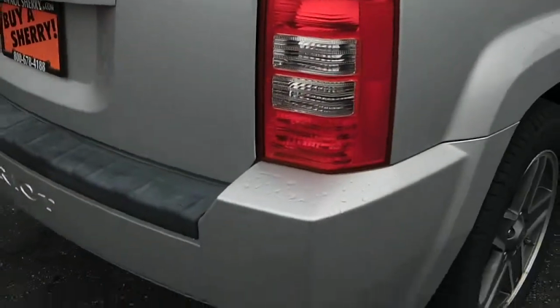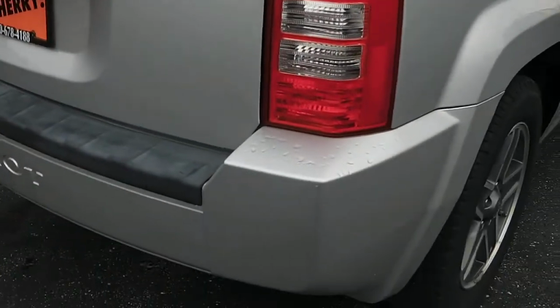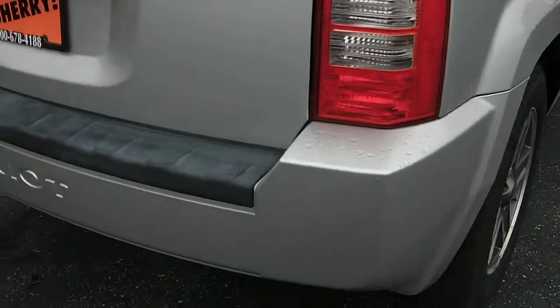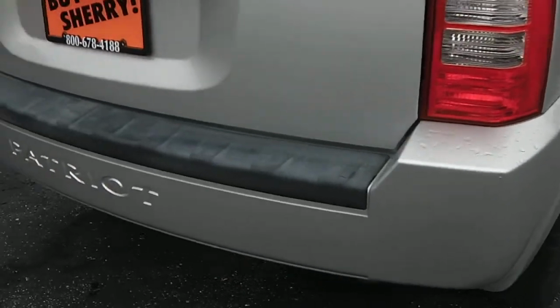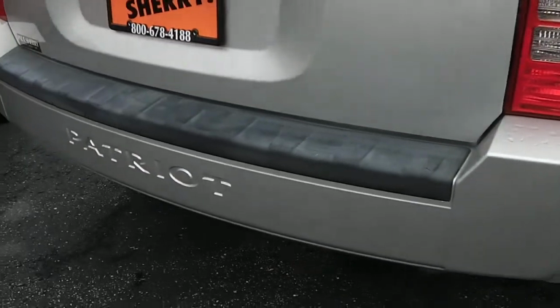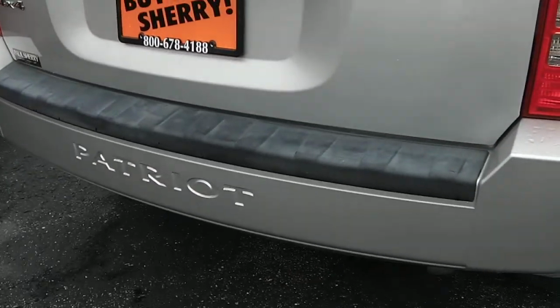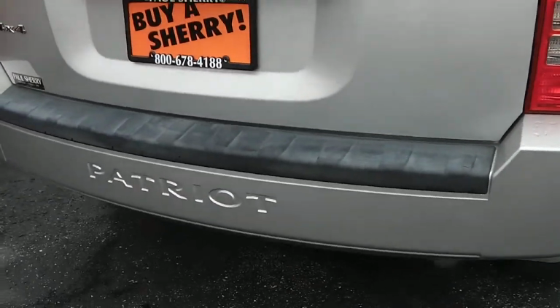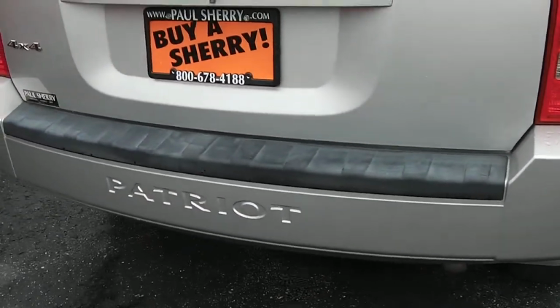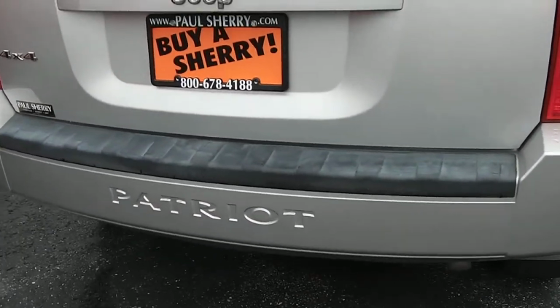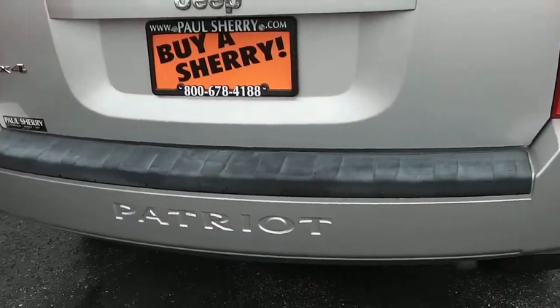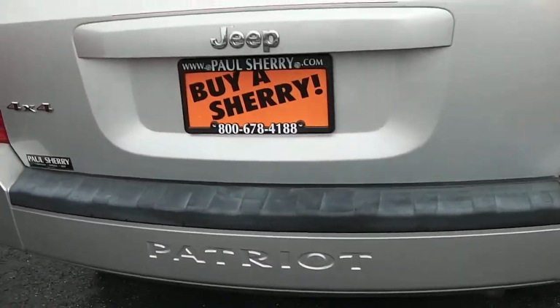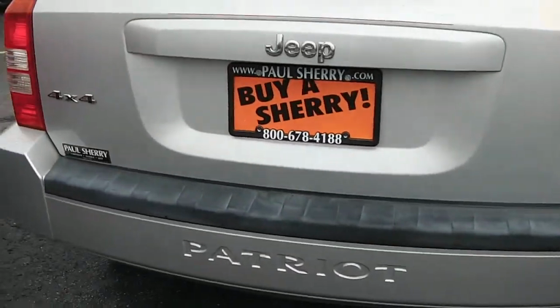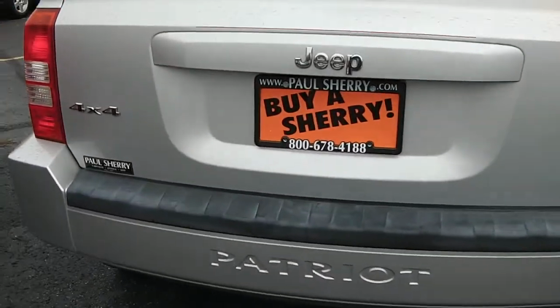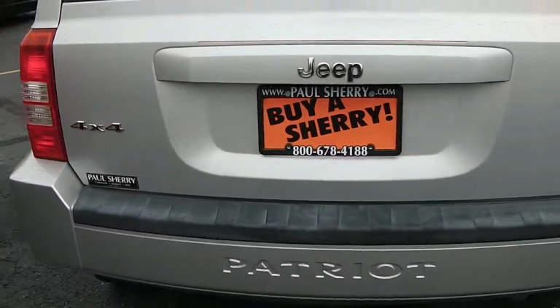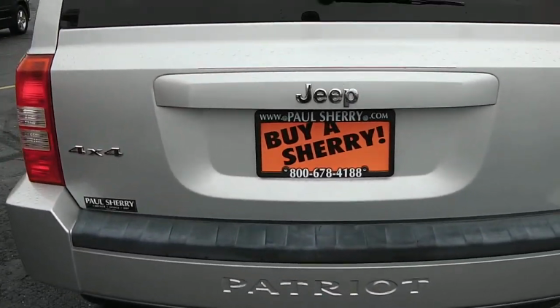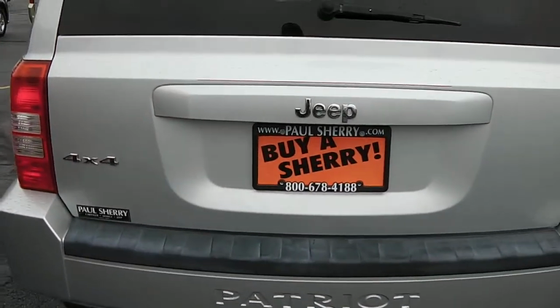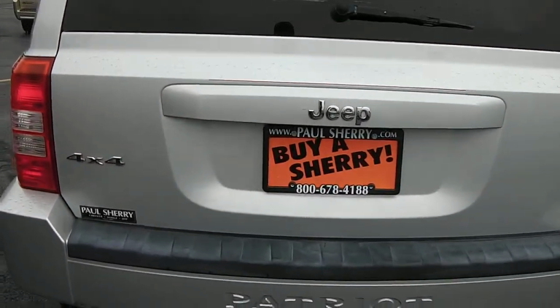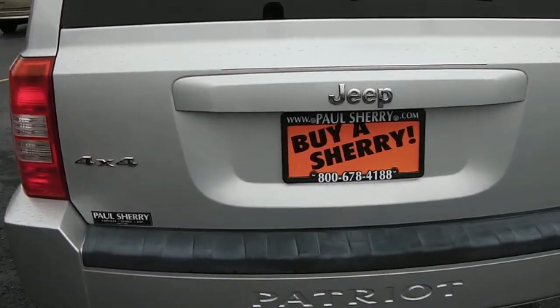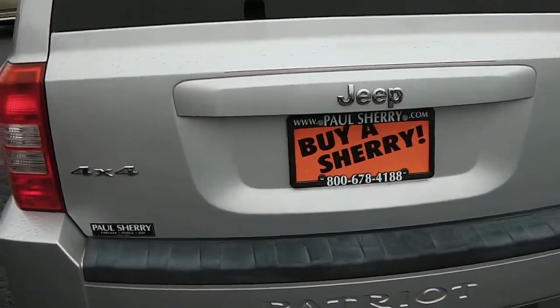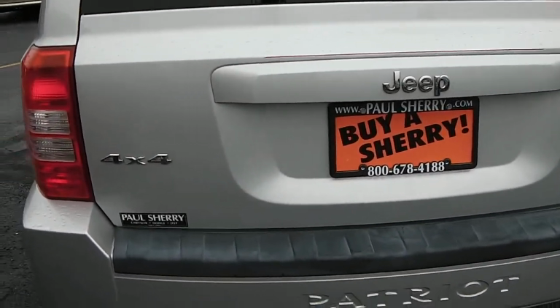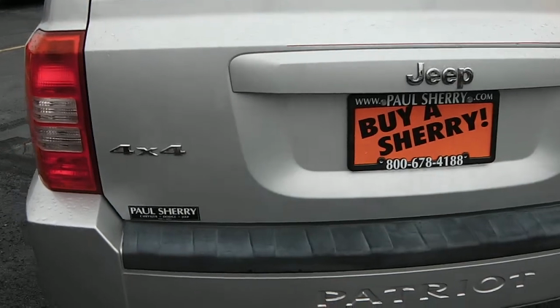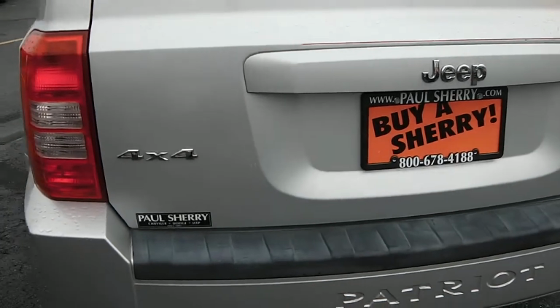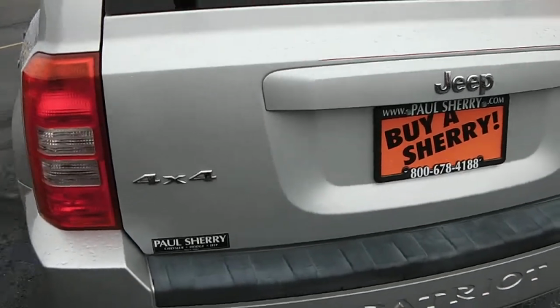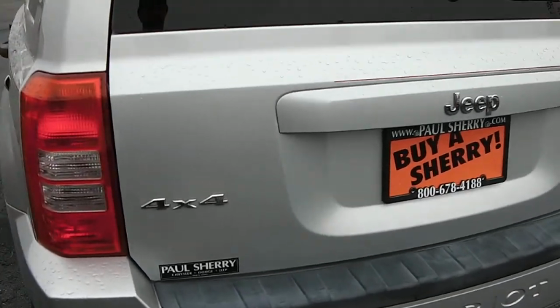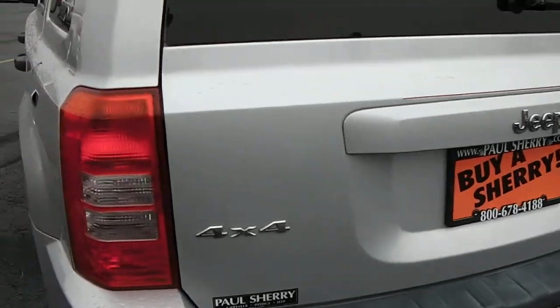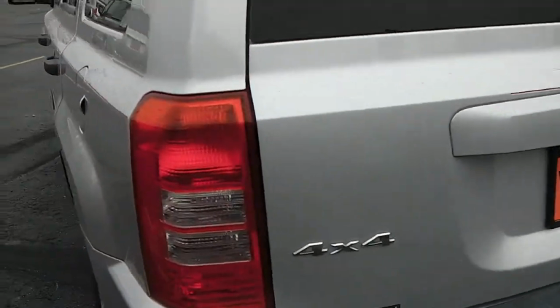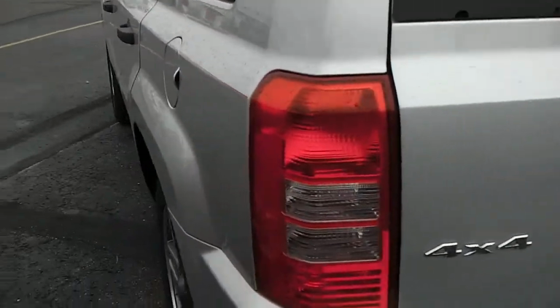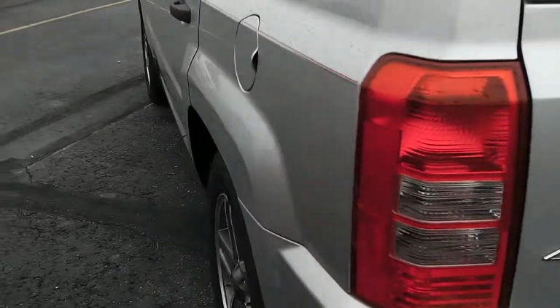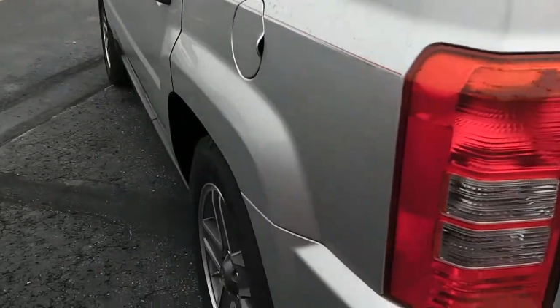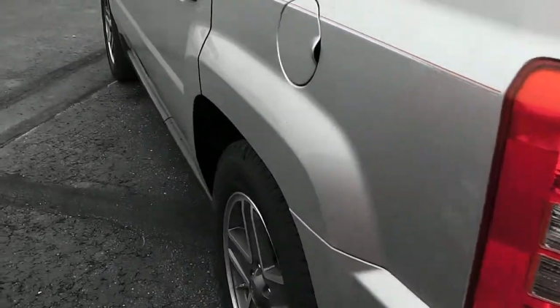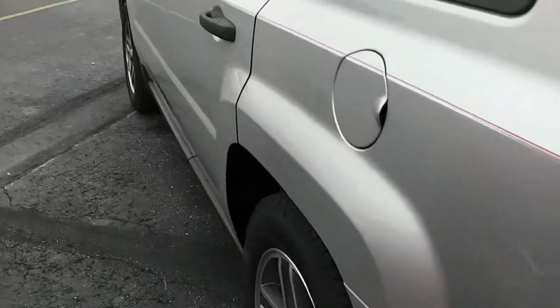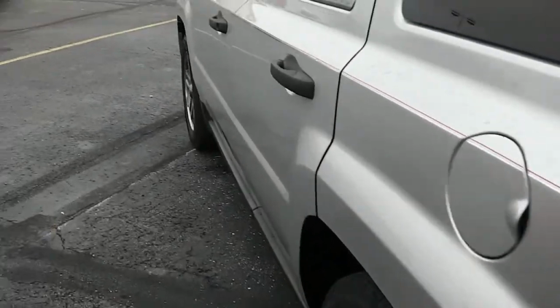Body color bumper with the Patriot logo. This is a four-wheel drive. No dings, dents, or rust anywhere on the back. Driver side the same way, very well taken care of.